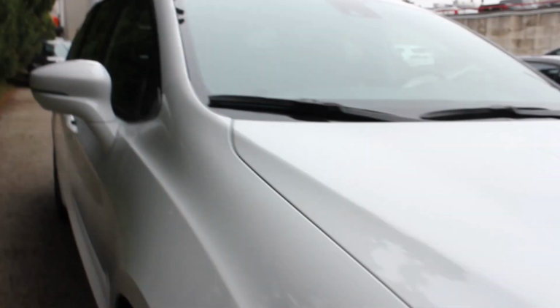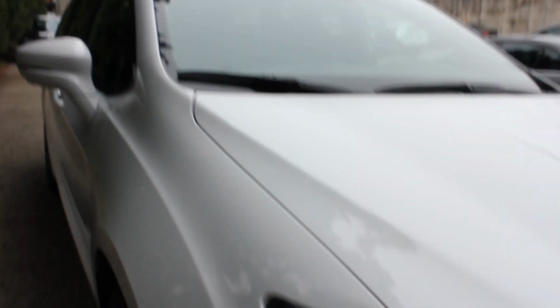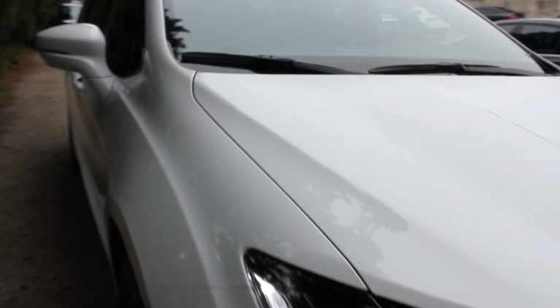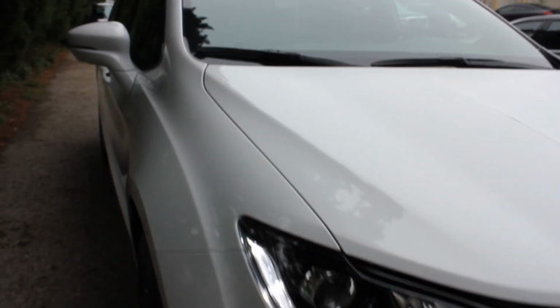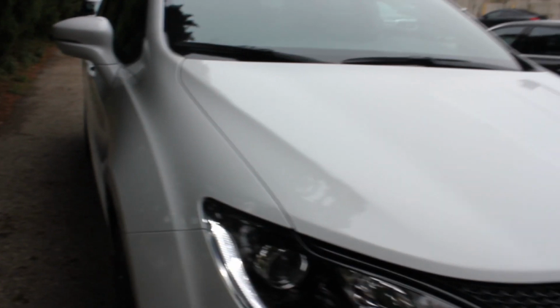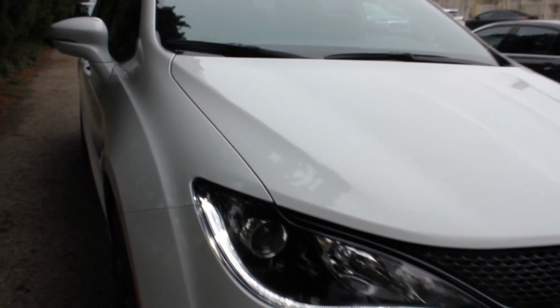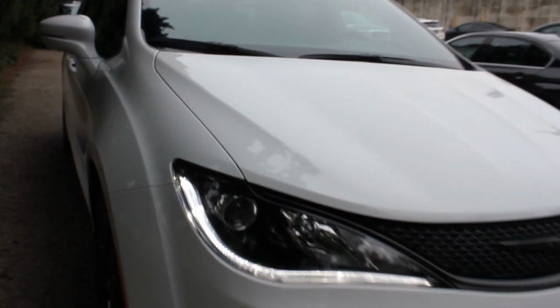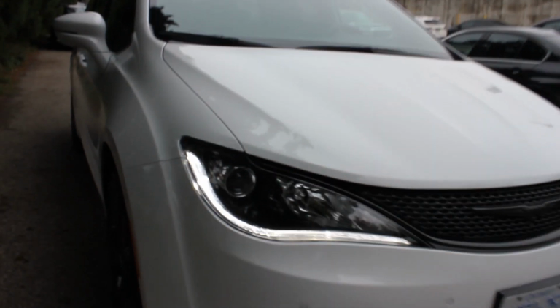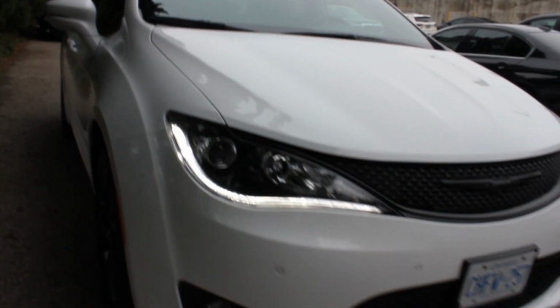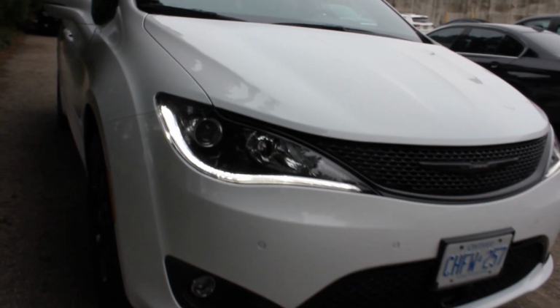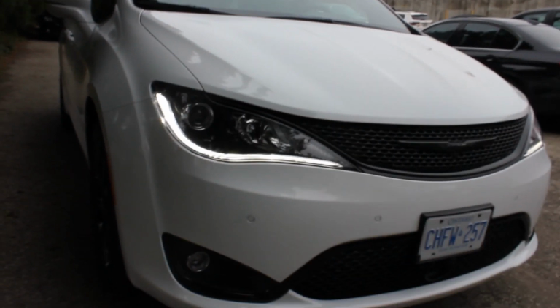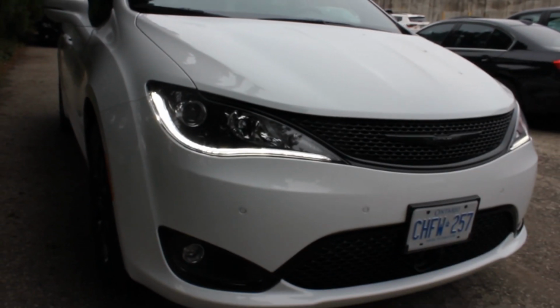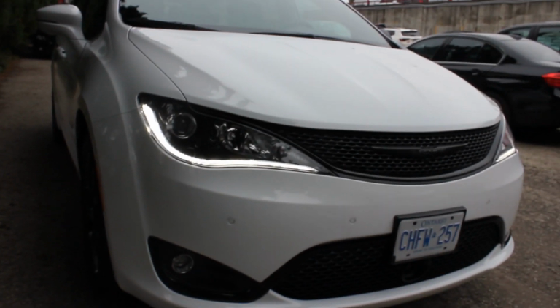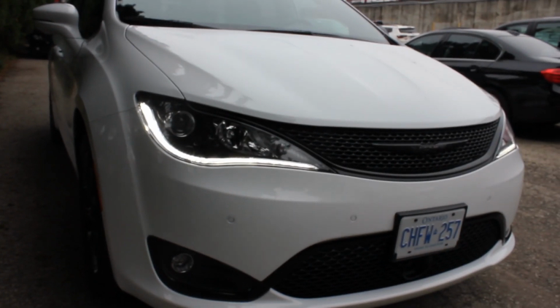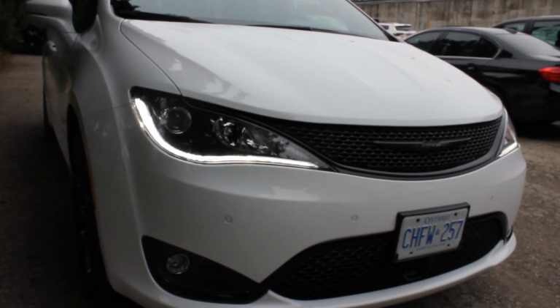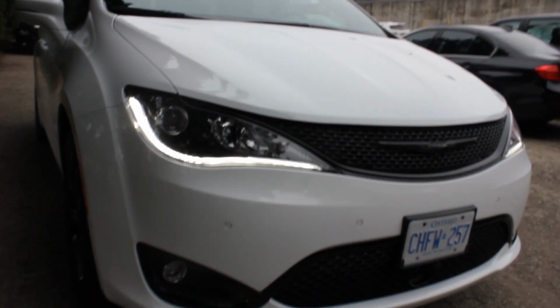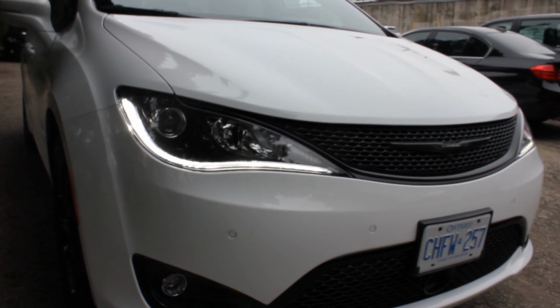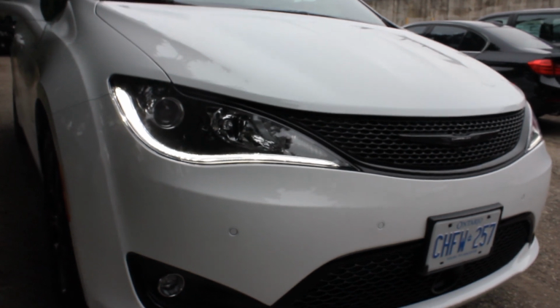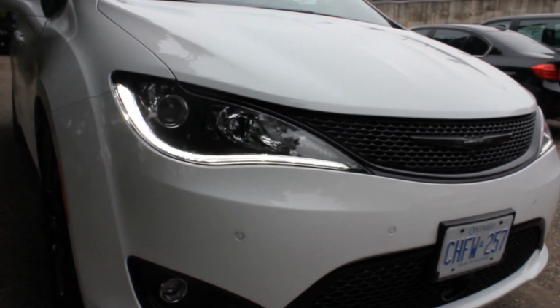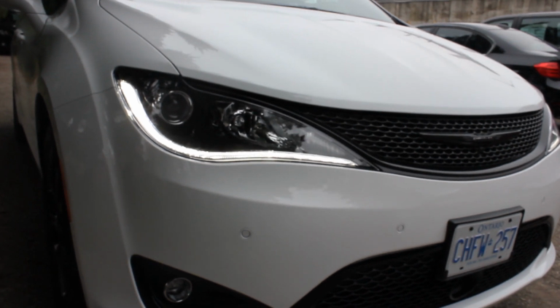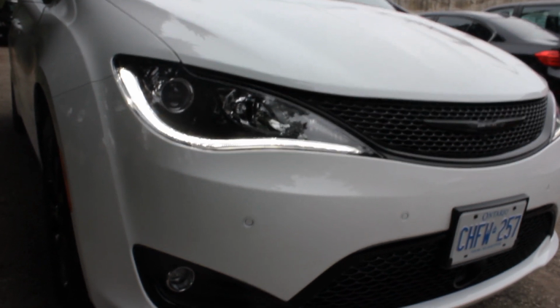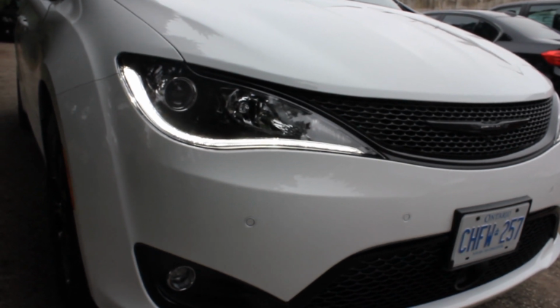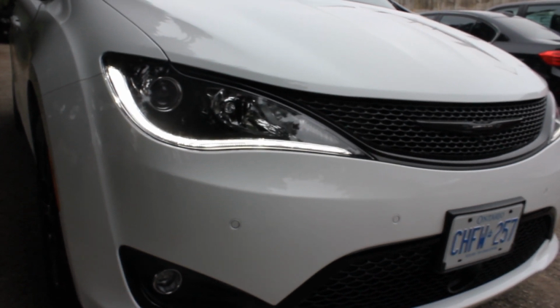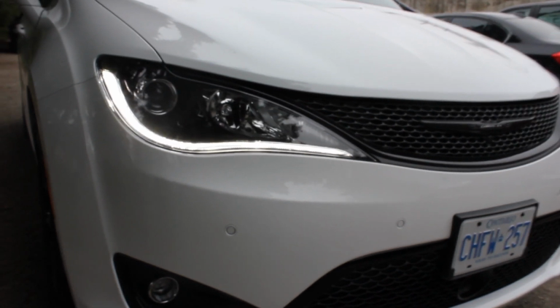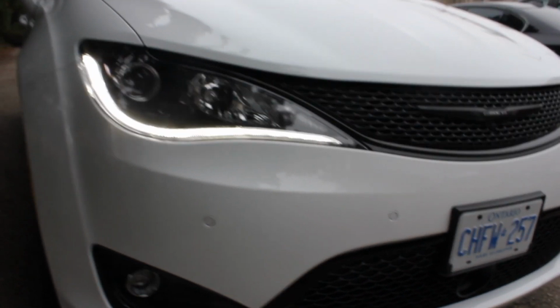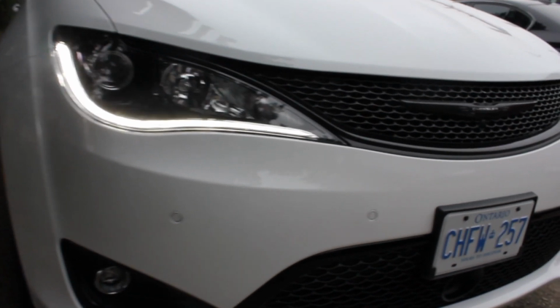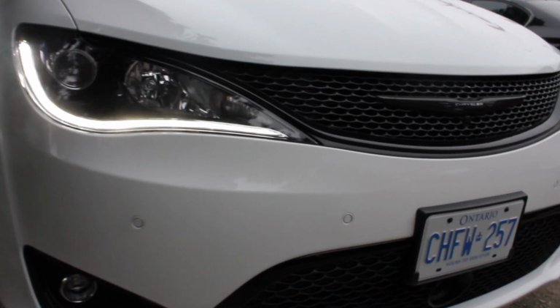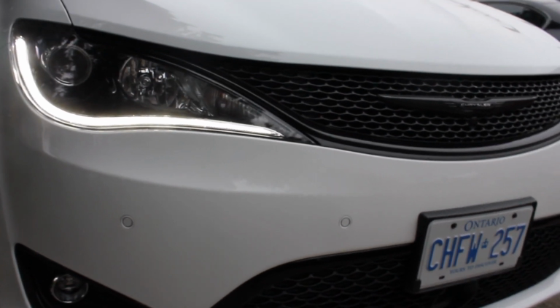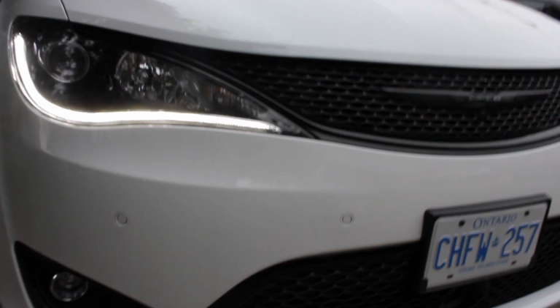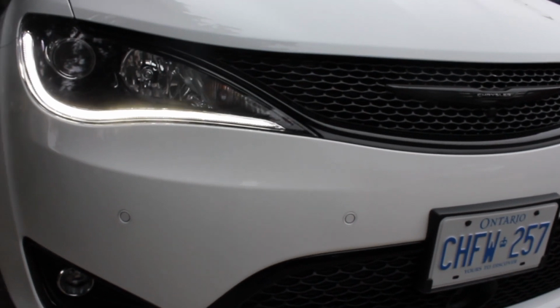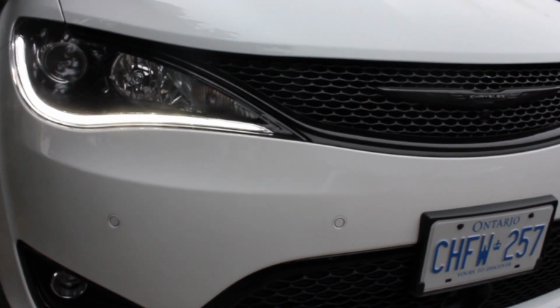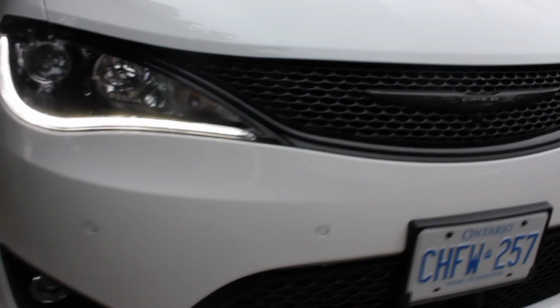The color contrast is absolutely great with the bright white and the black finish of the S Package on the 2019 Chrysler Pacifica.